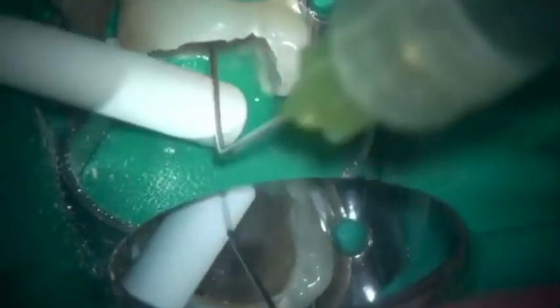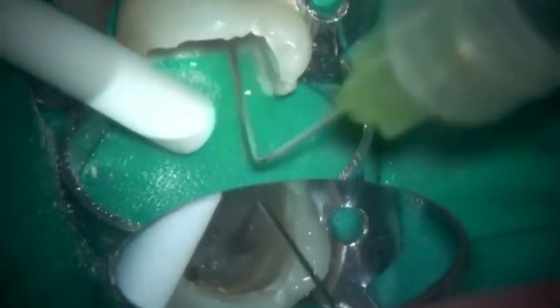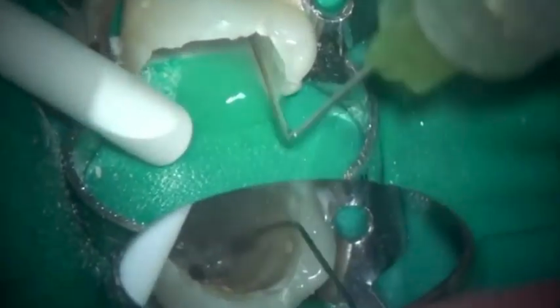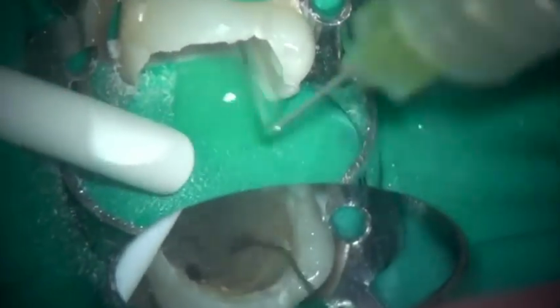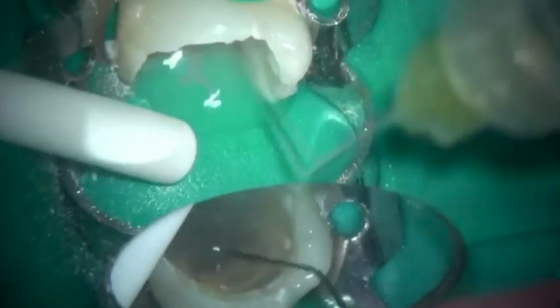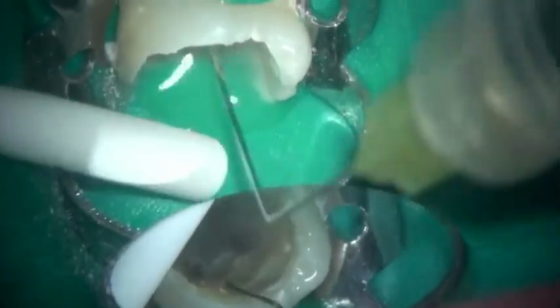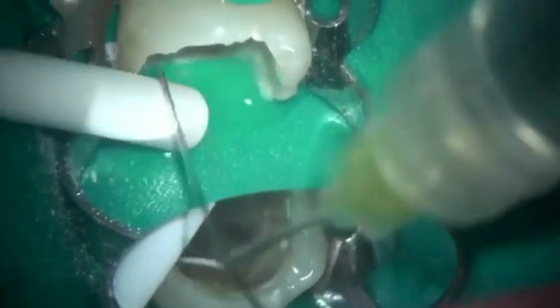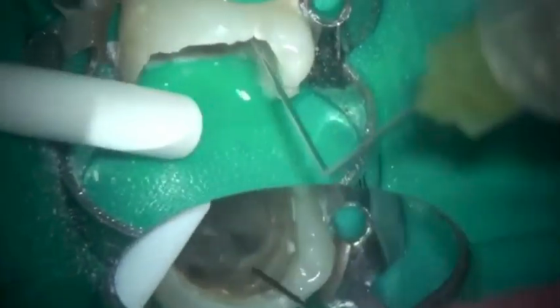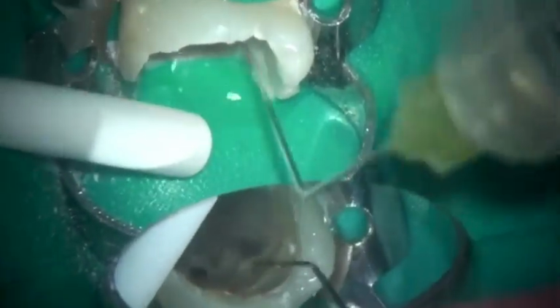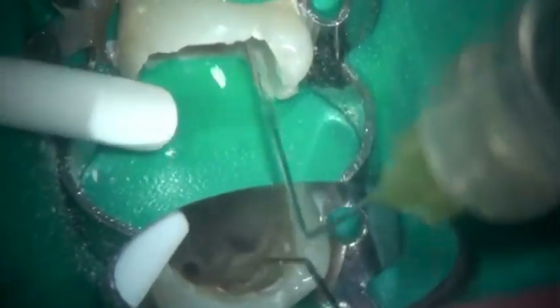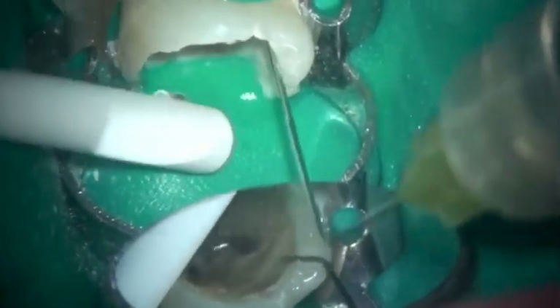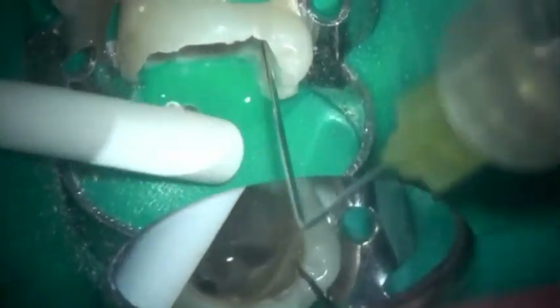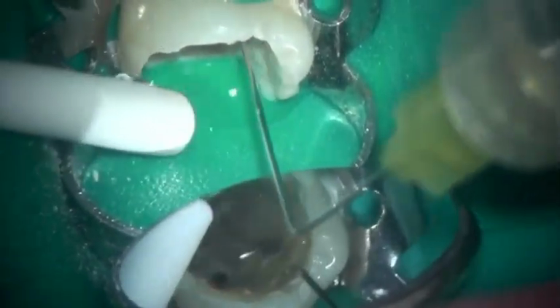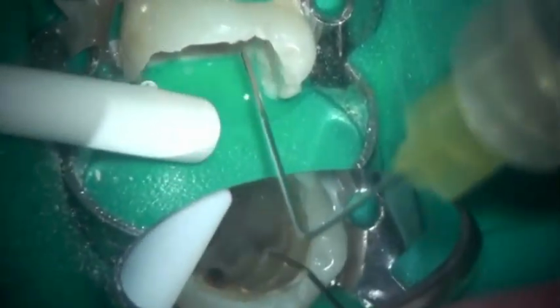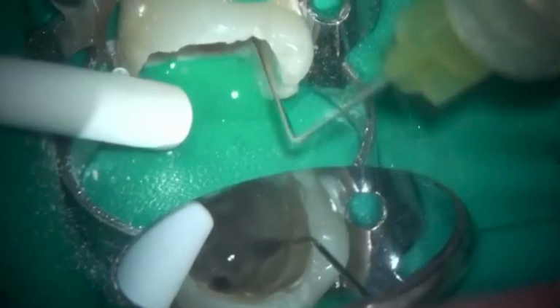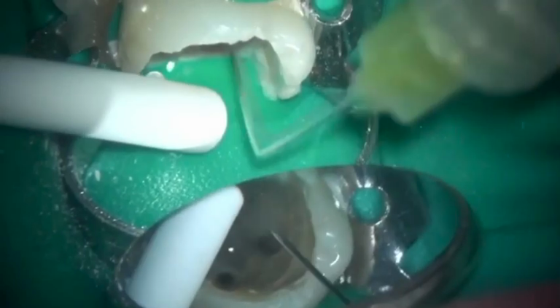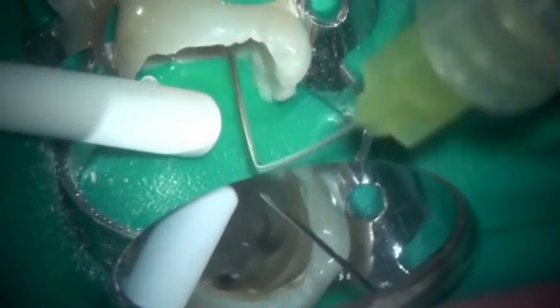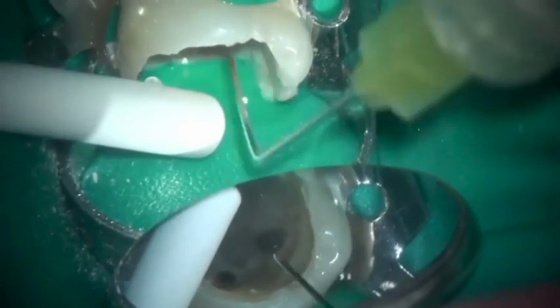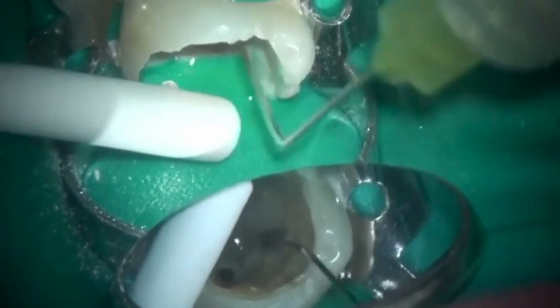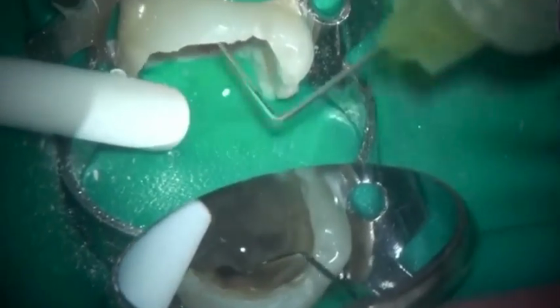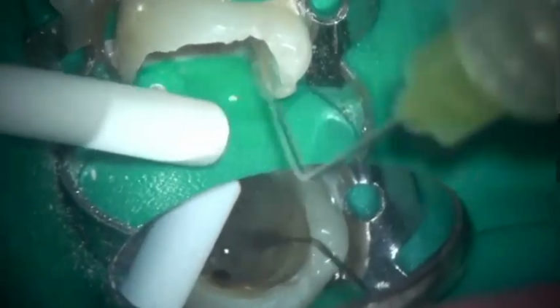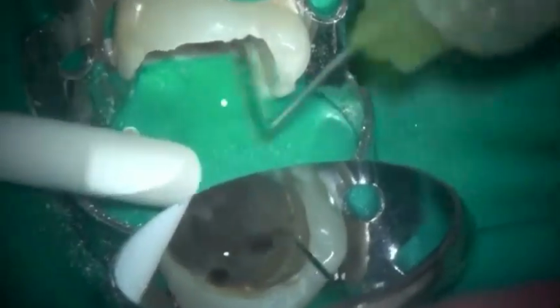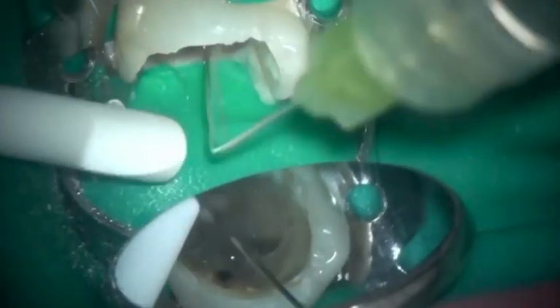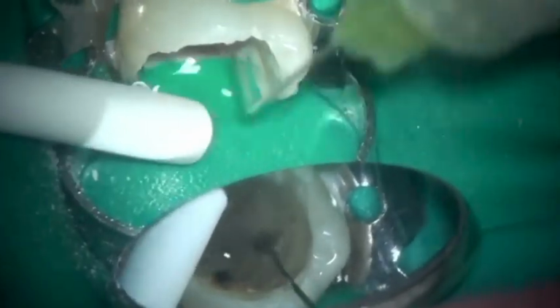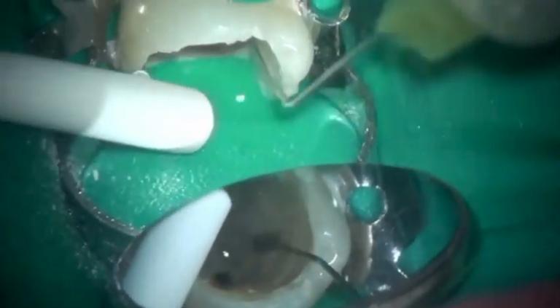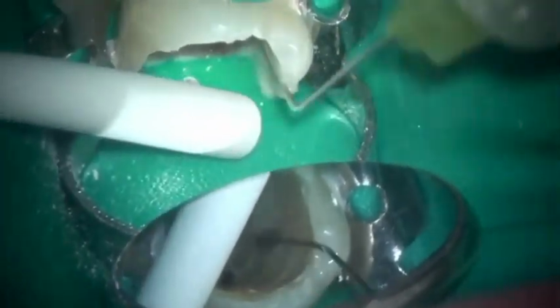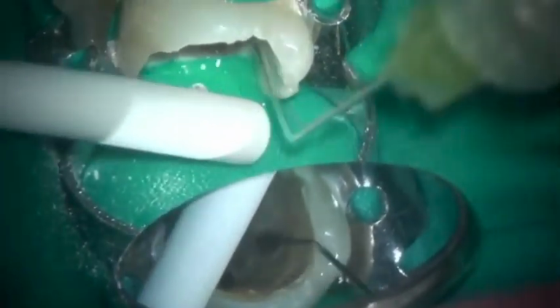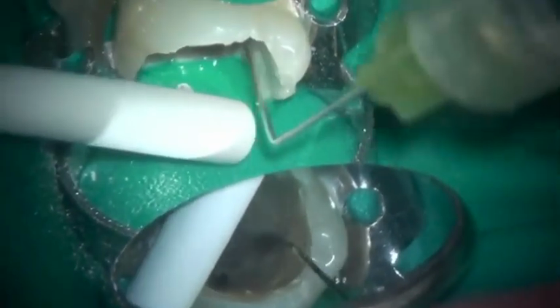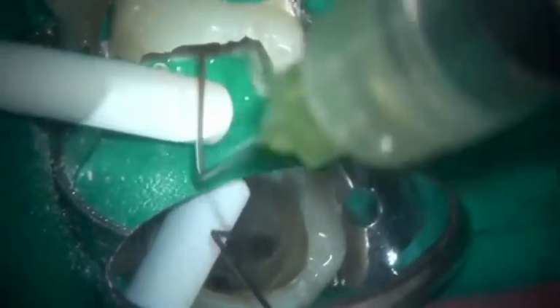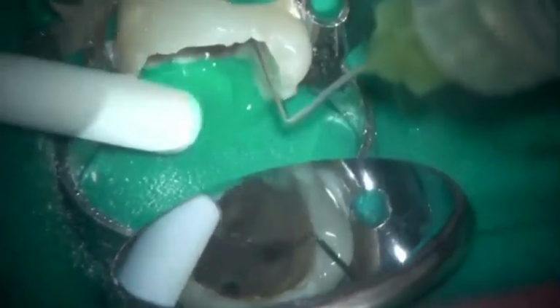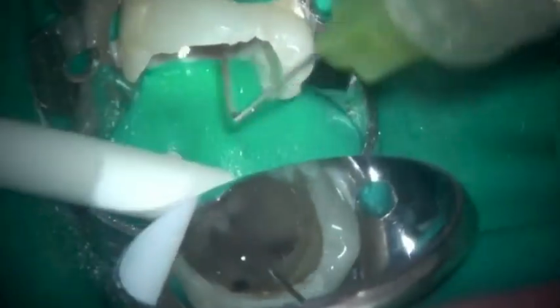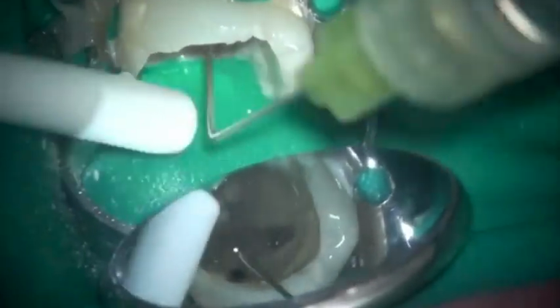Irrigating the root canal, I can then look under high magnification to ensure that I've got a good staging platform around the head of the instrument.